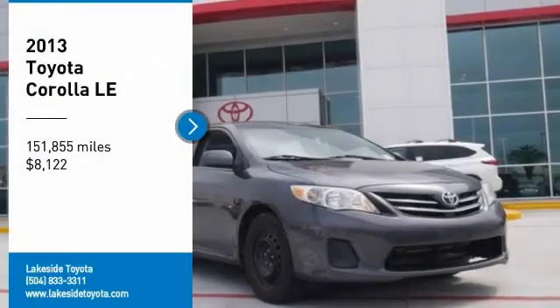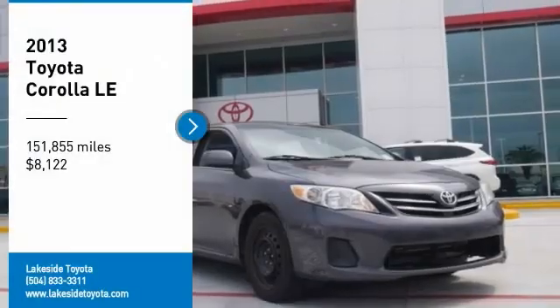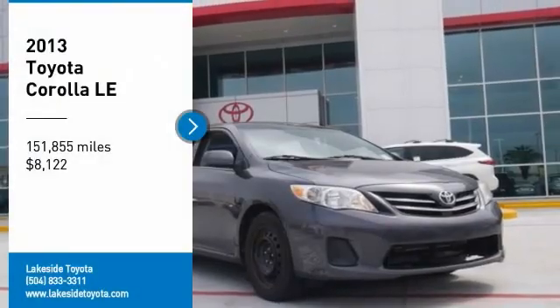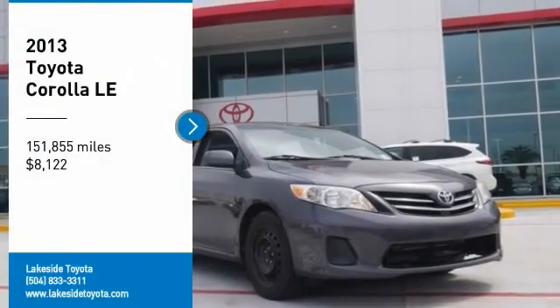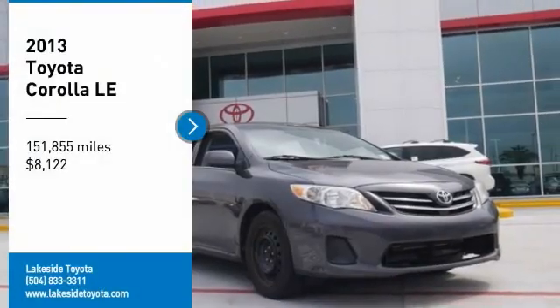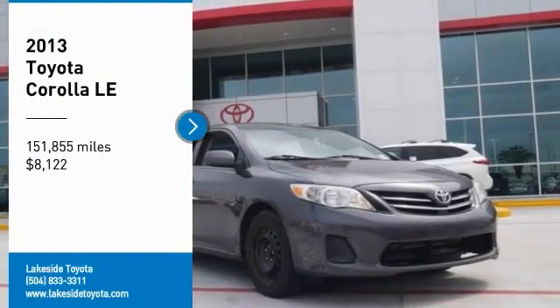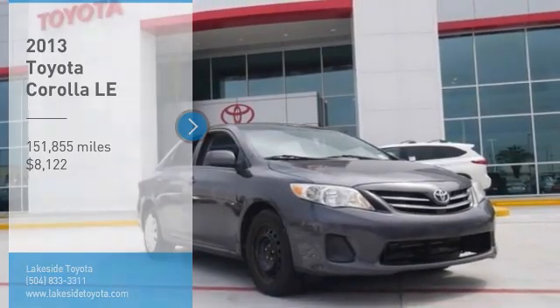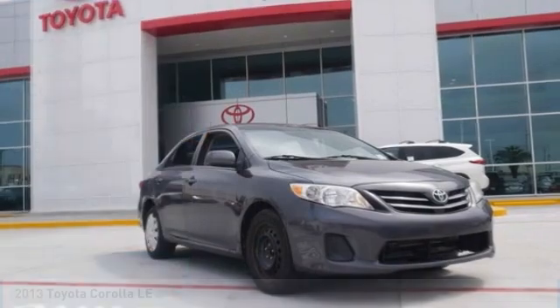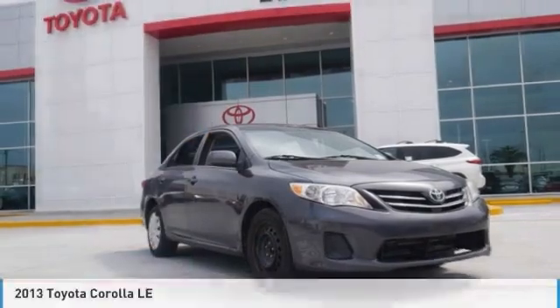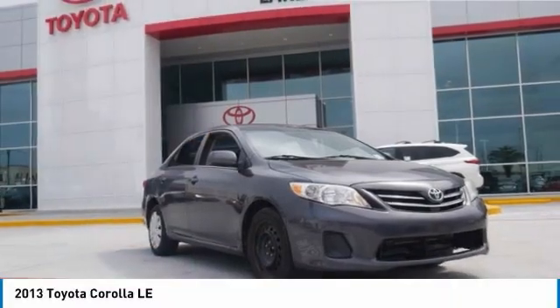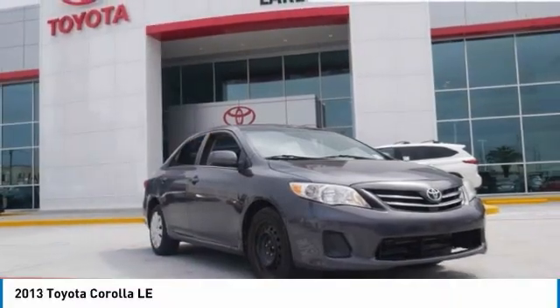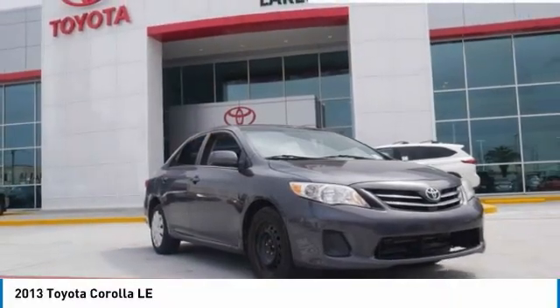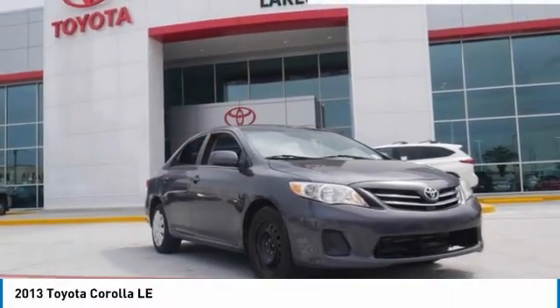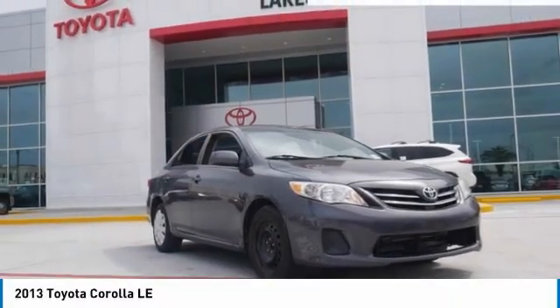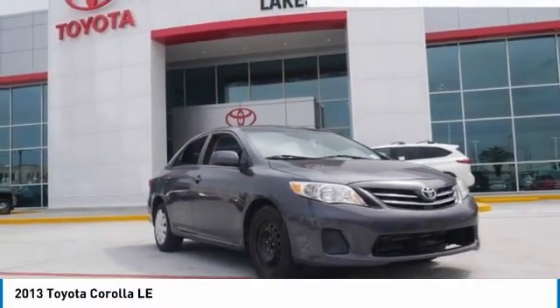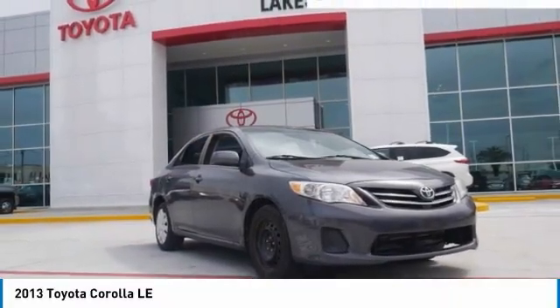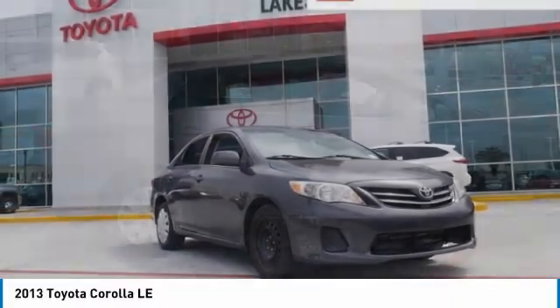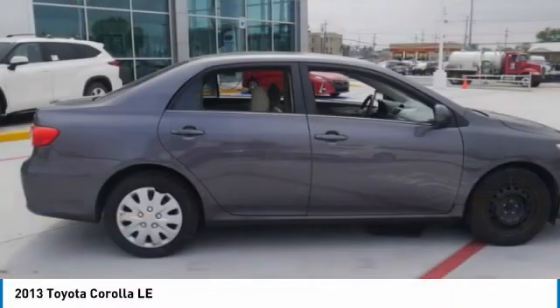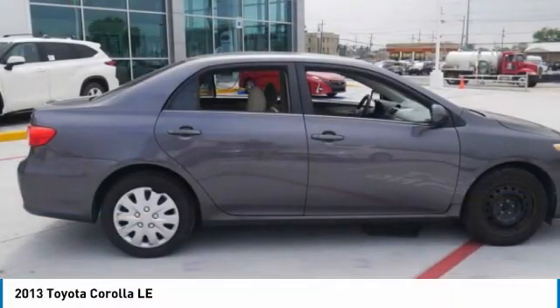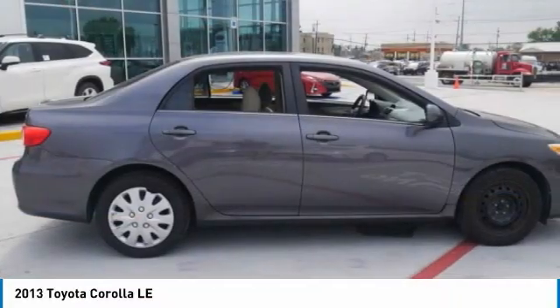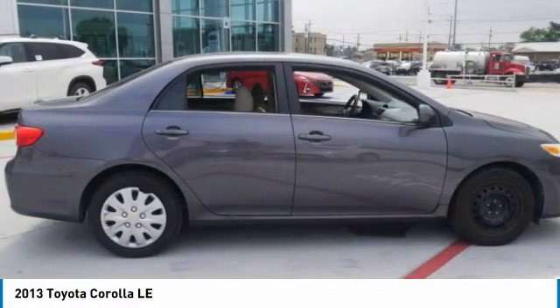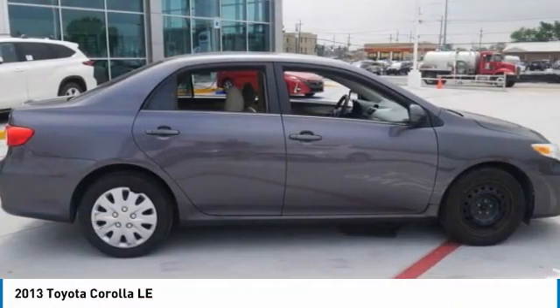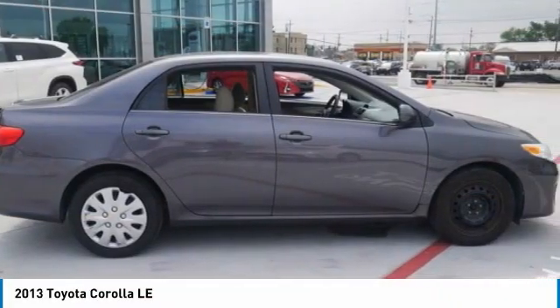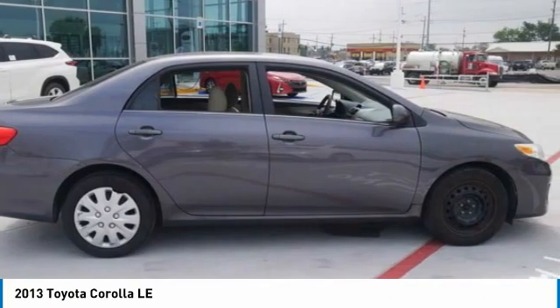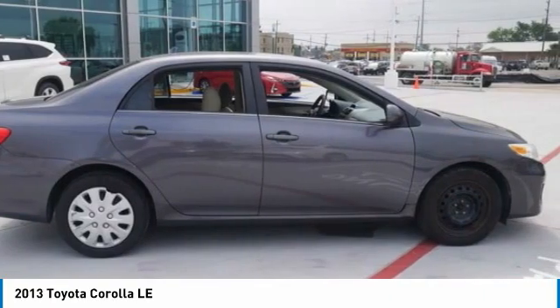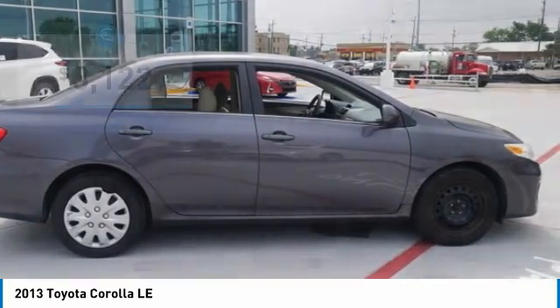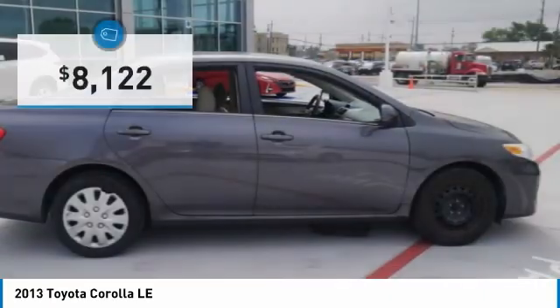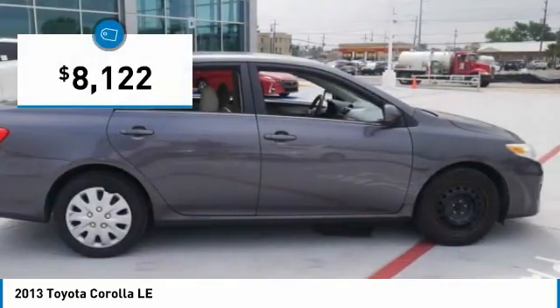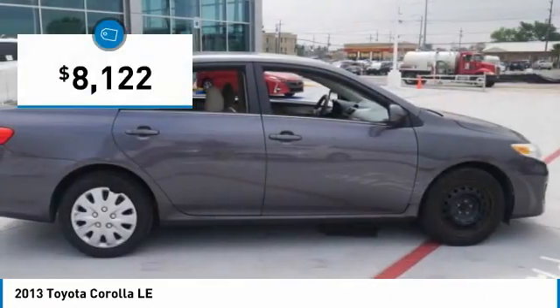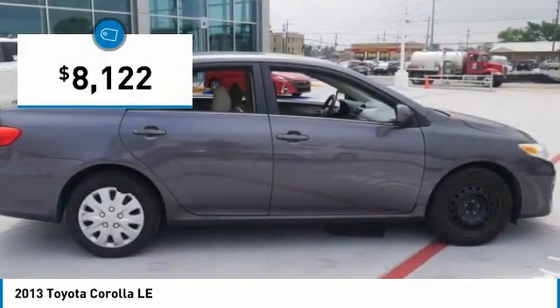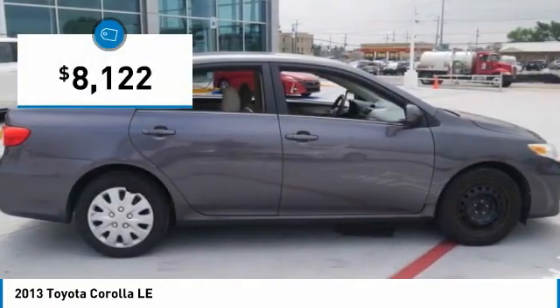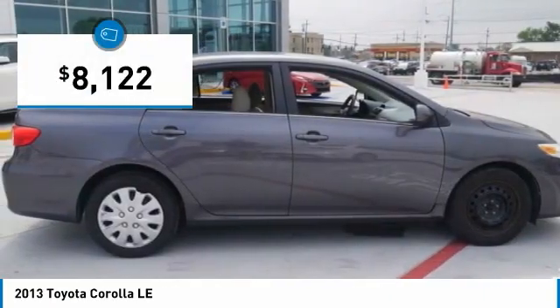Come test drive the 2013 Corolla. The Corolla is still a great option for those who want dependability, comfort, and value, and is priced below $10,000.